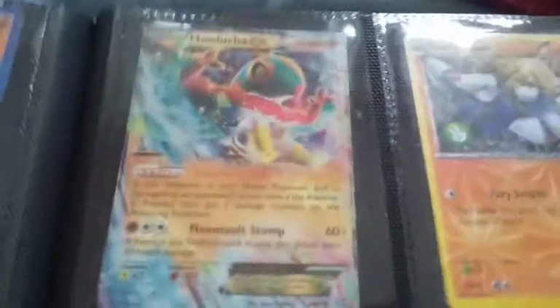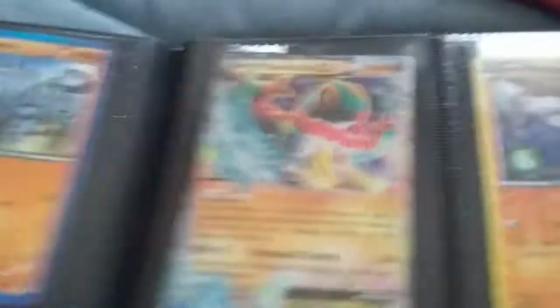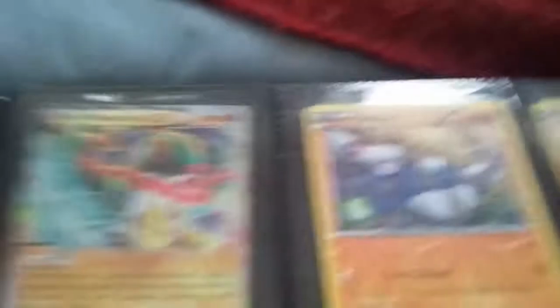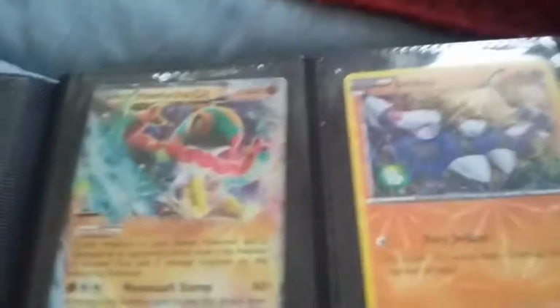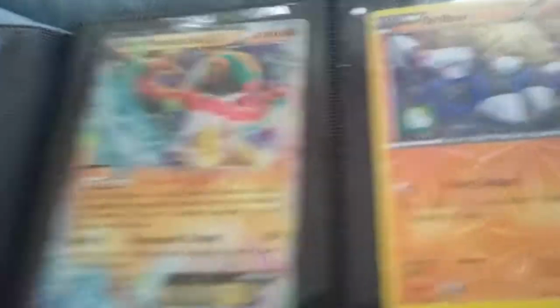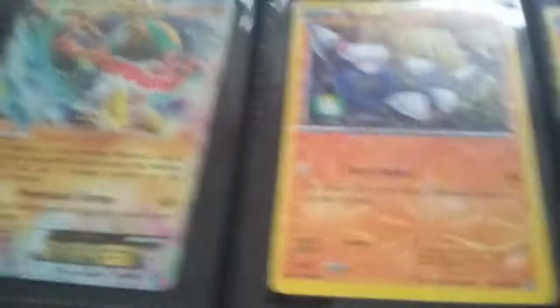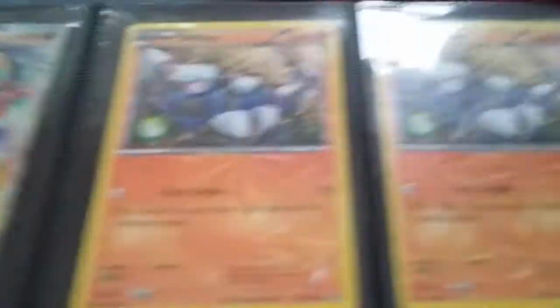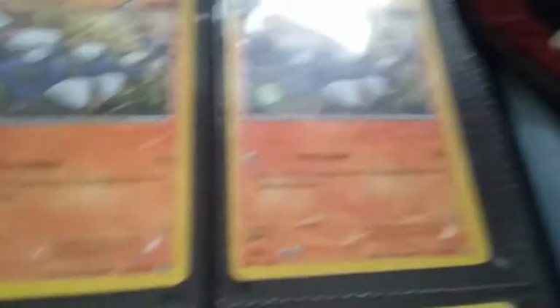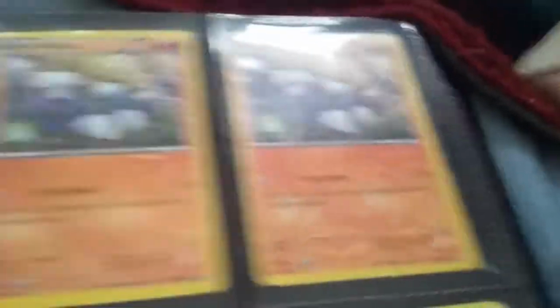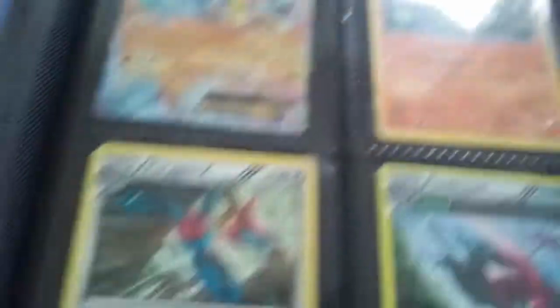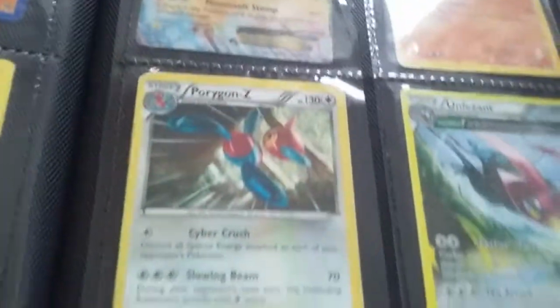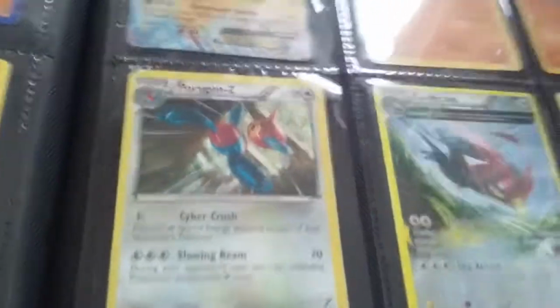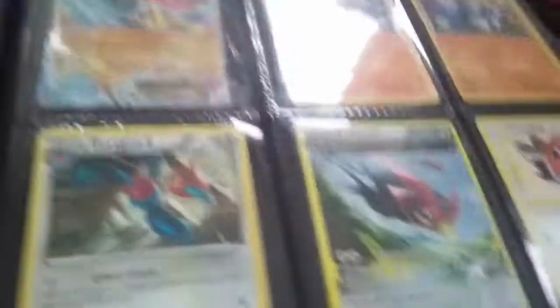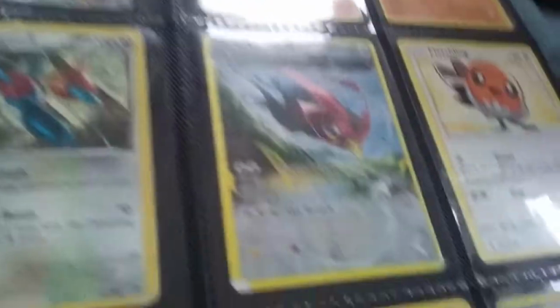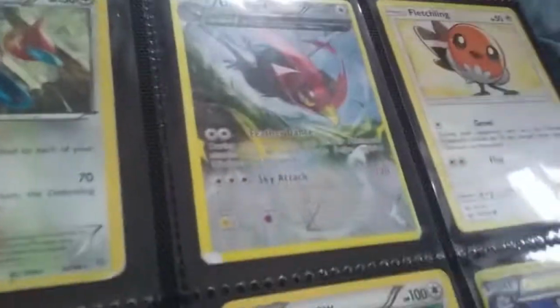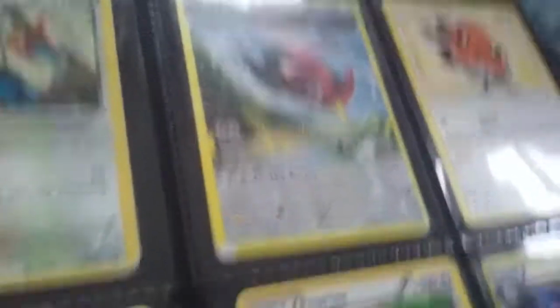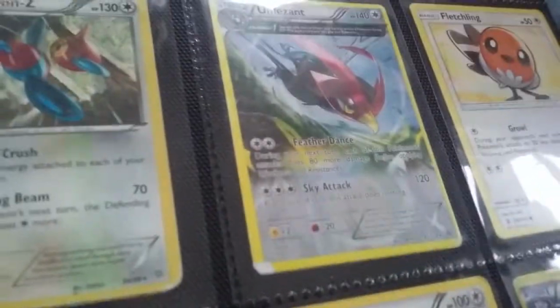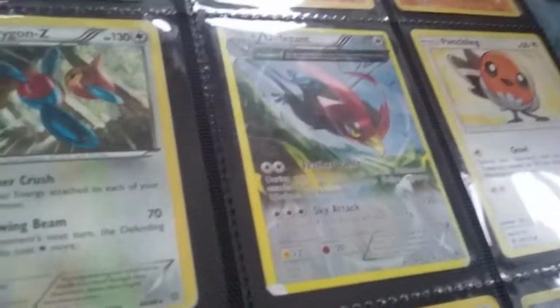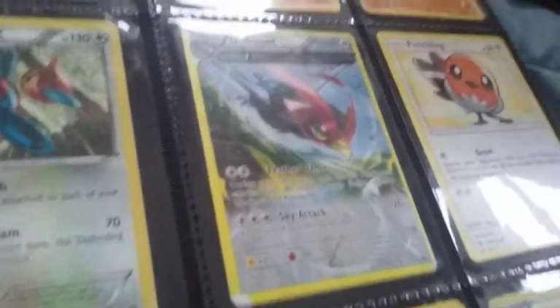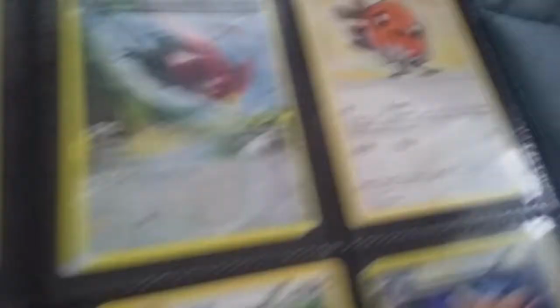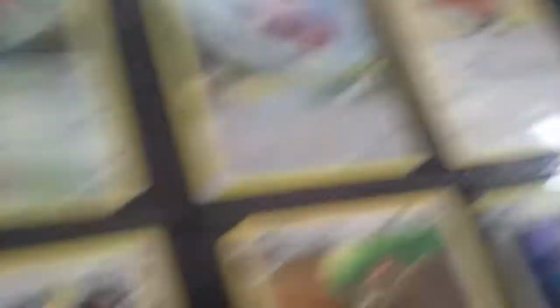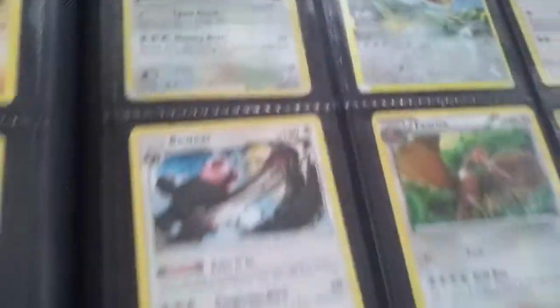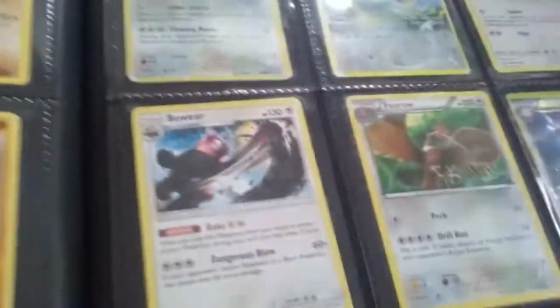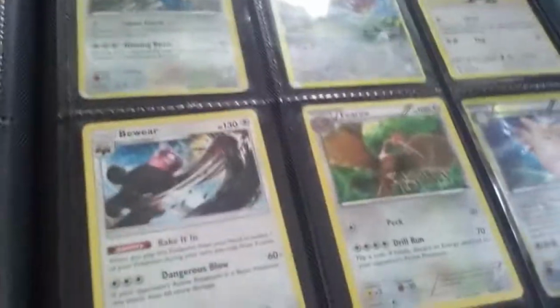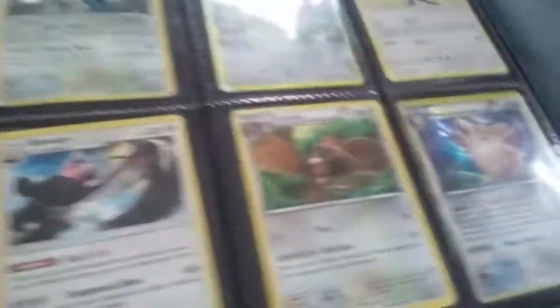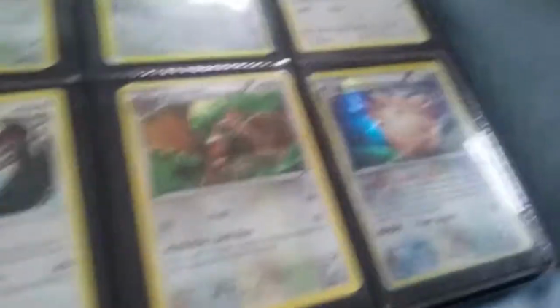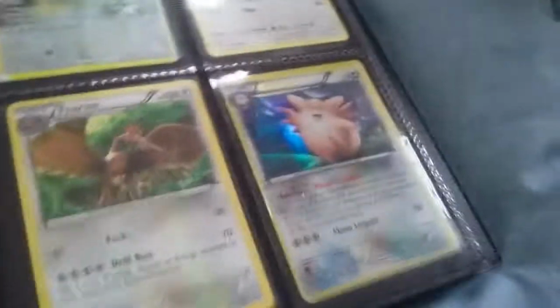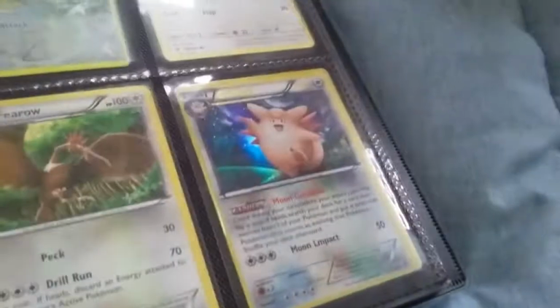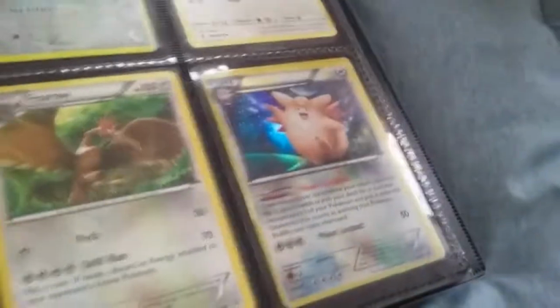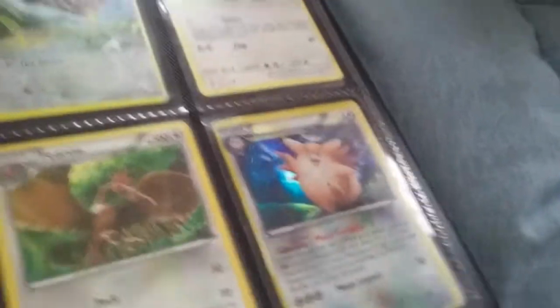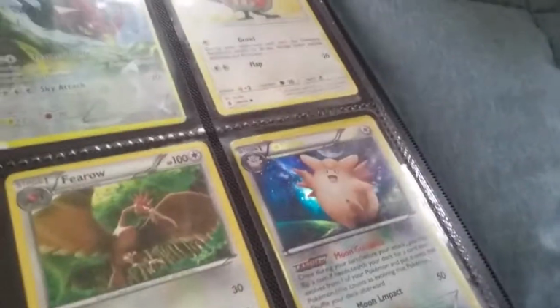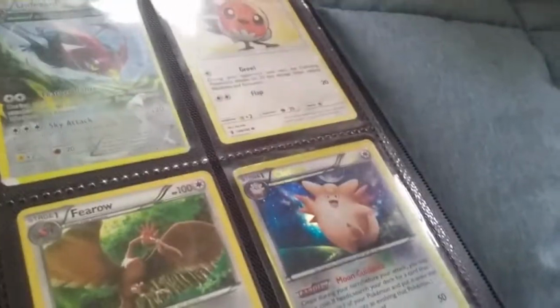Now we're at the end of Fighting. Hawlucha, Drapion, another Drapion, Porygon-Z, Unfezant, Fletchling, Braviary, Vivillon, and Fletchinder. We're going to the next page soon.